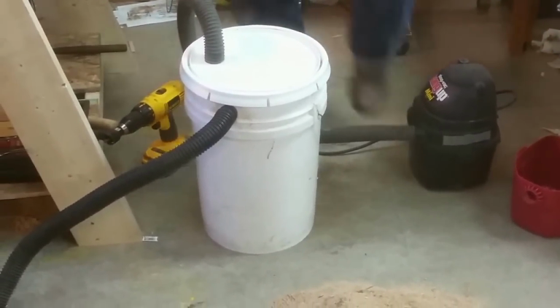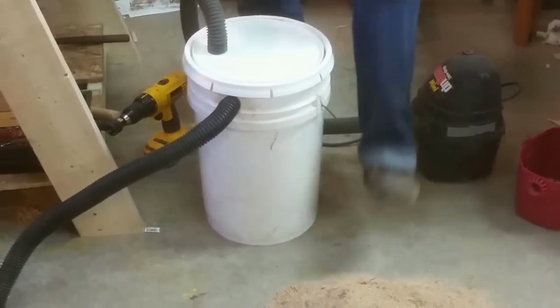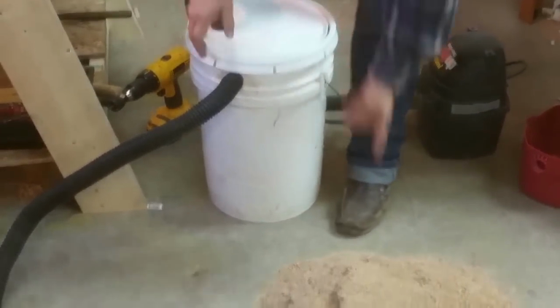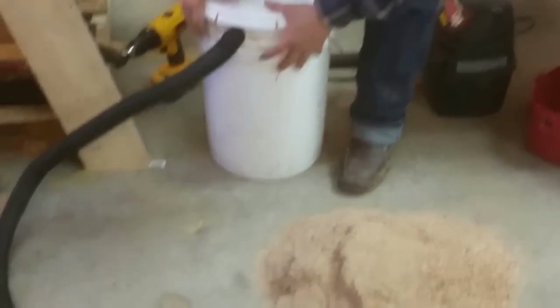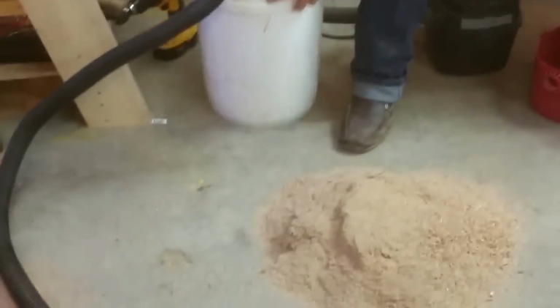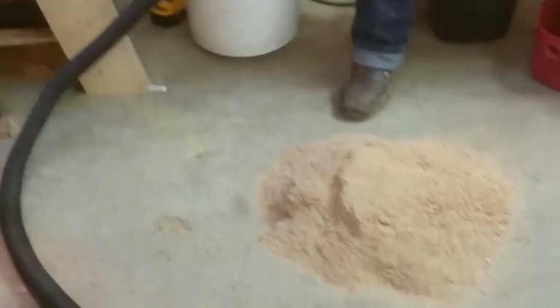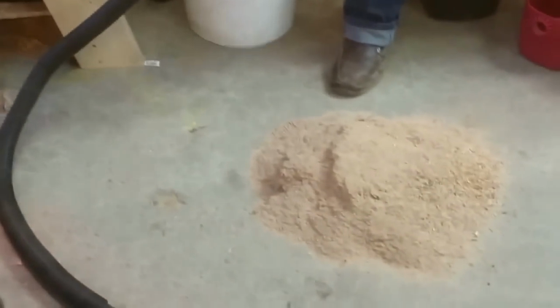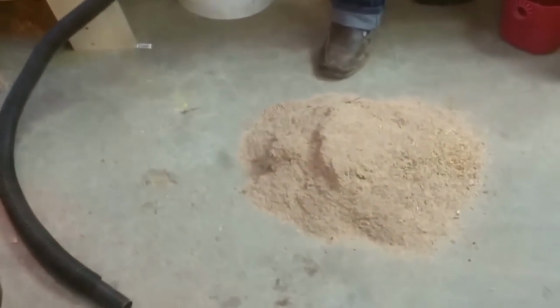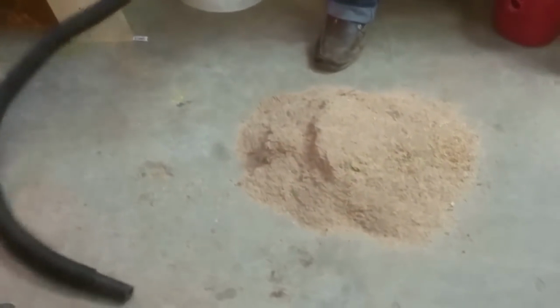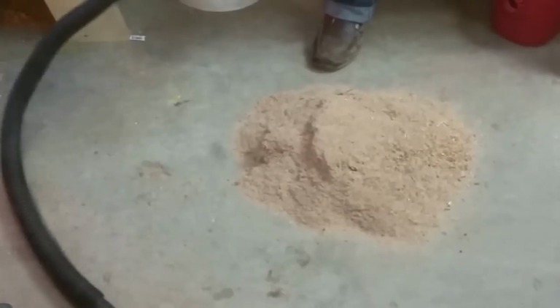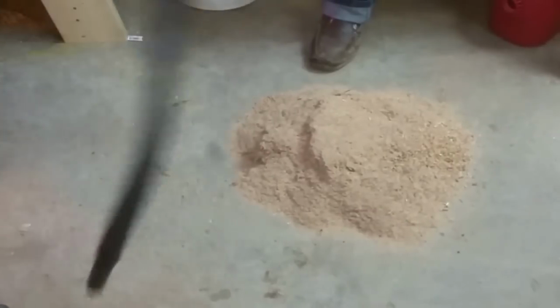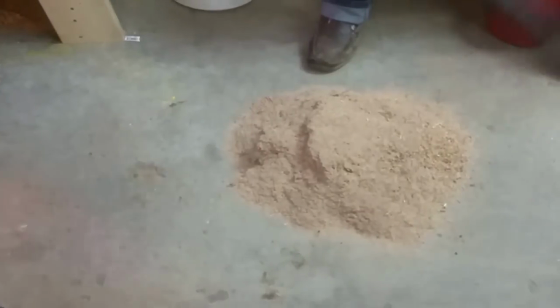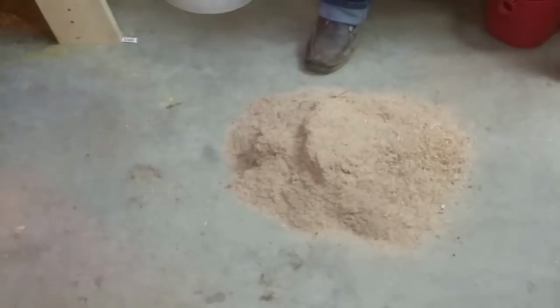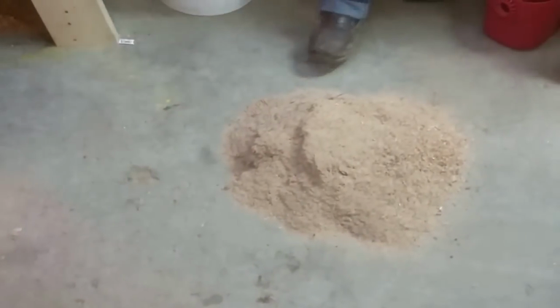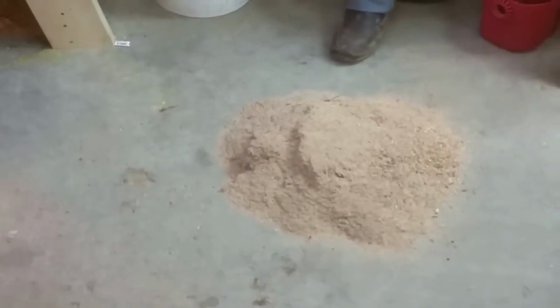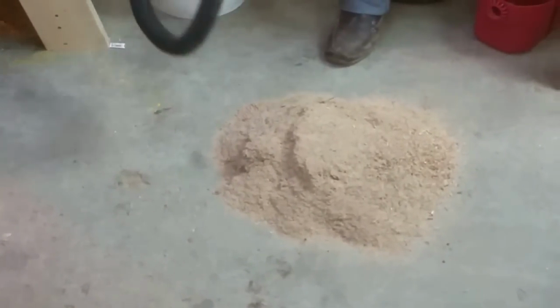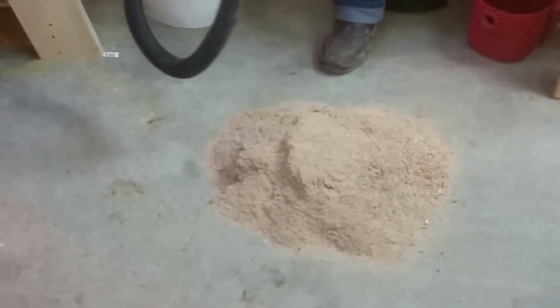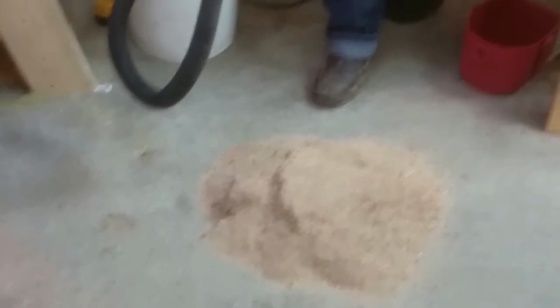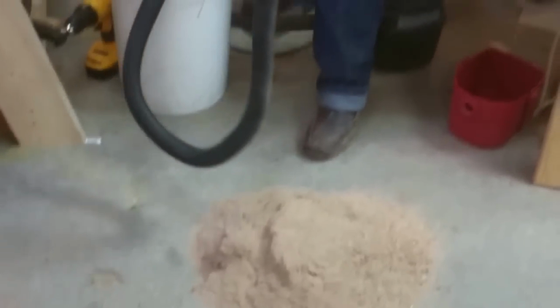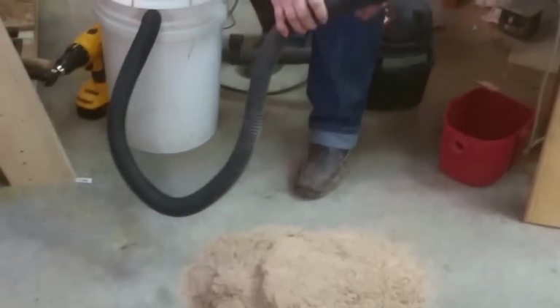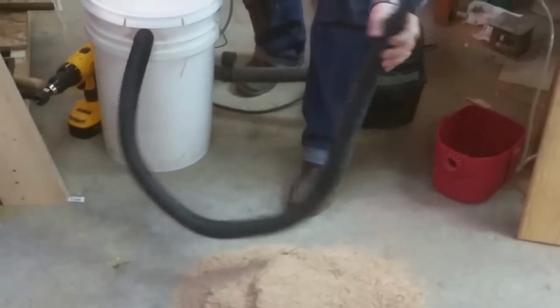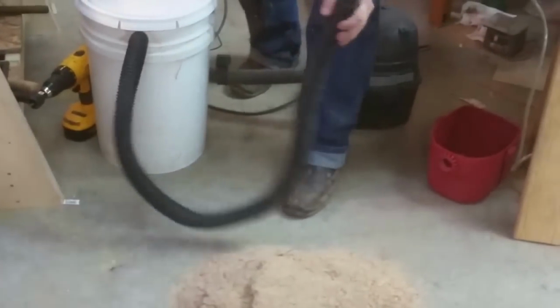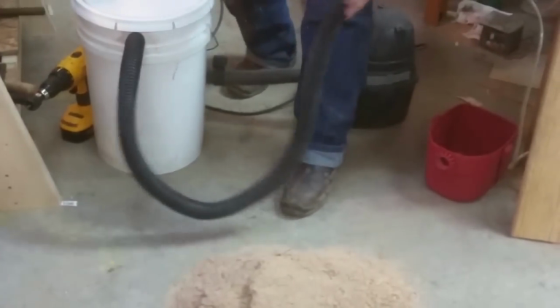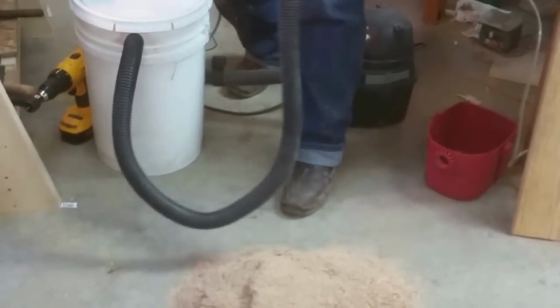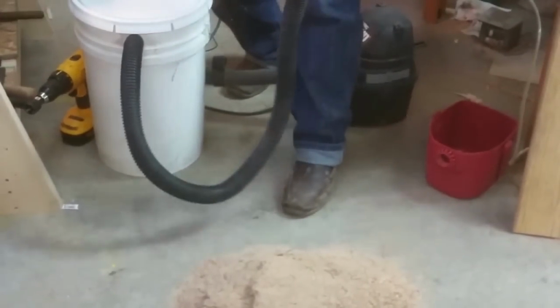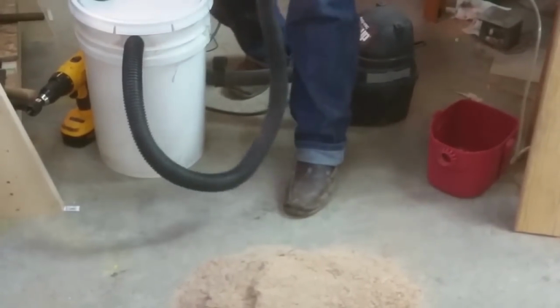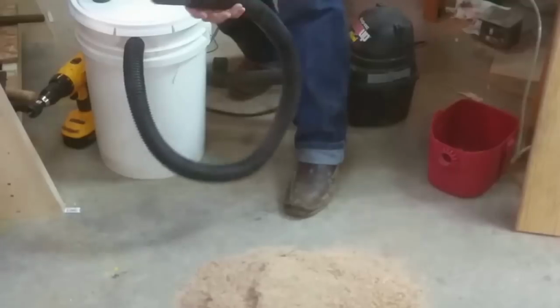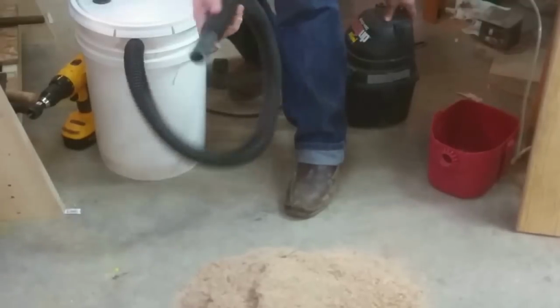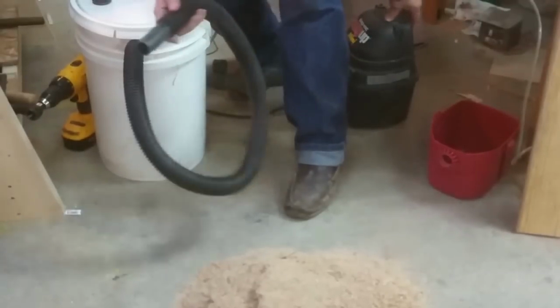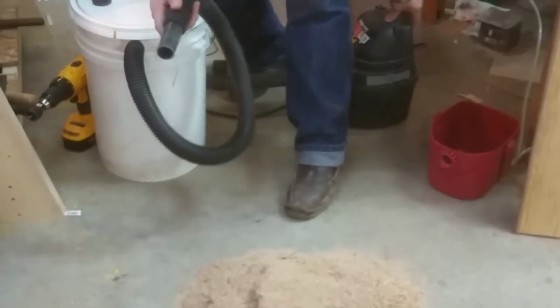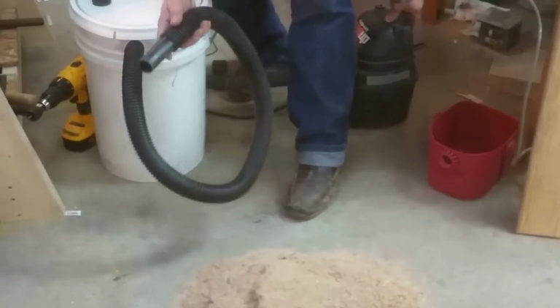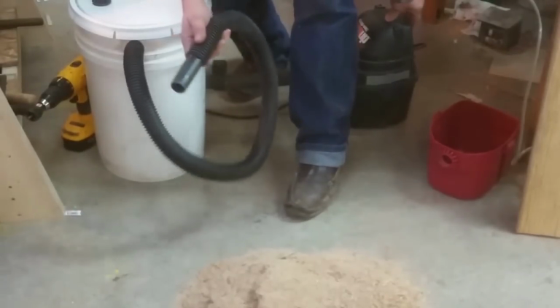As you can see, we got a pile of sawdust and stuff here - there's no way this thing could ever hold all that much sawdust. So let me turn this on, we'll suck it up and see what we get.